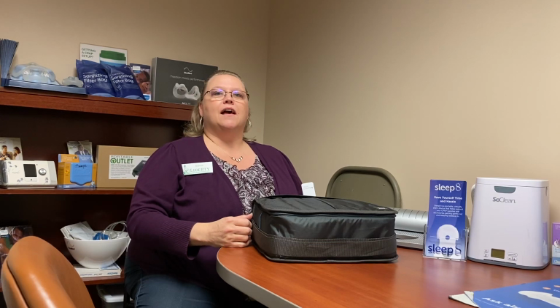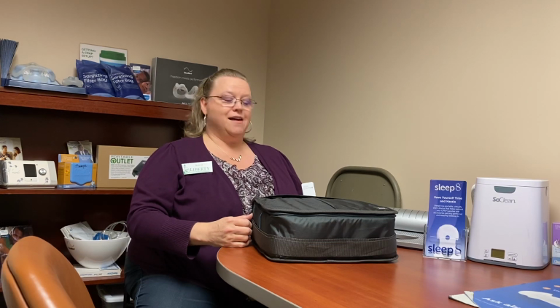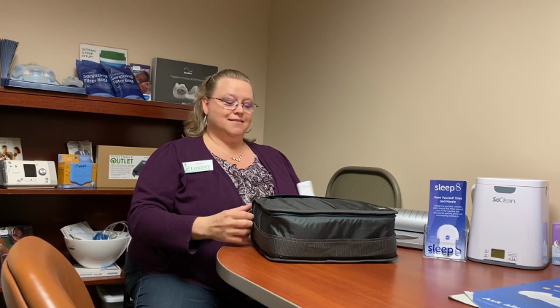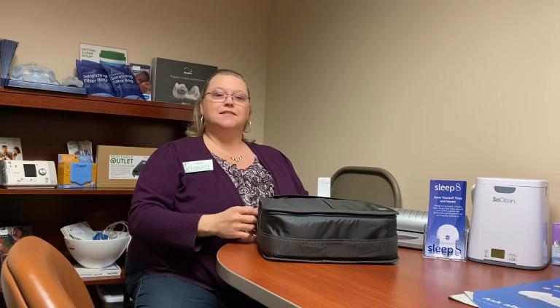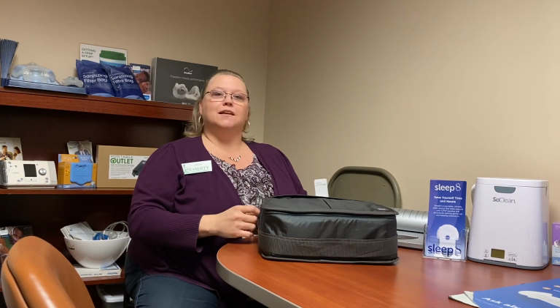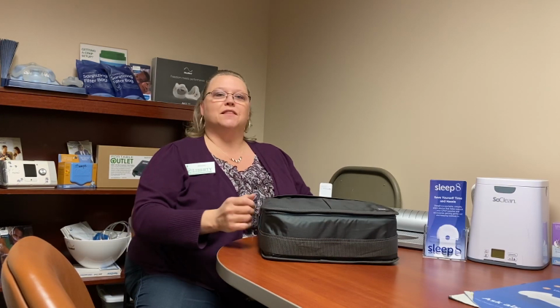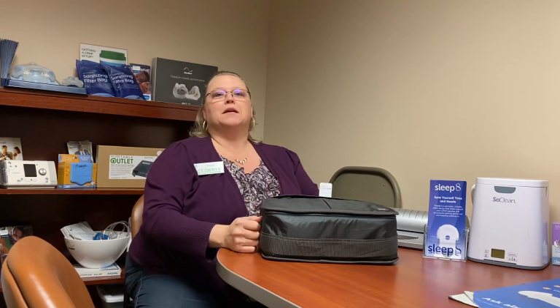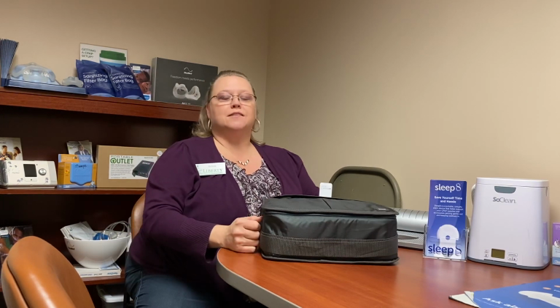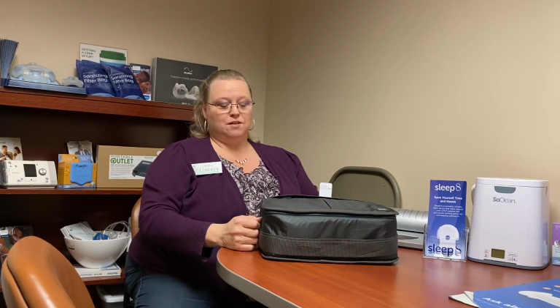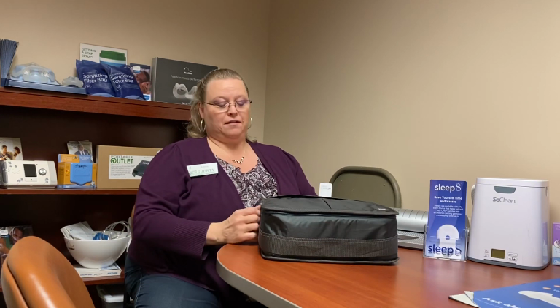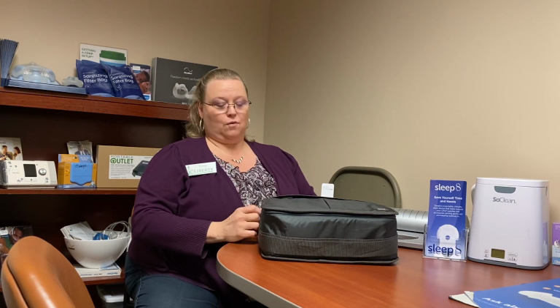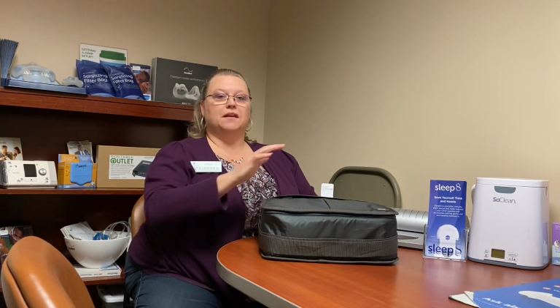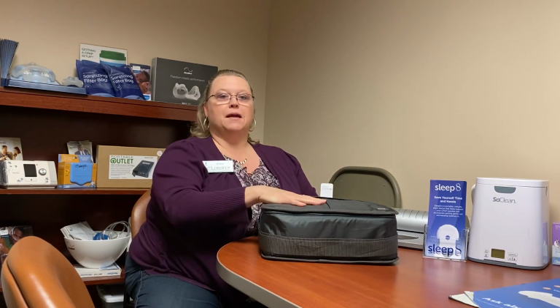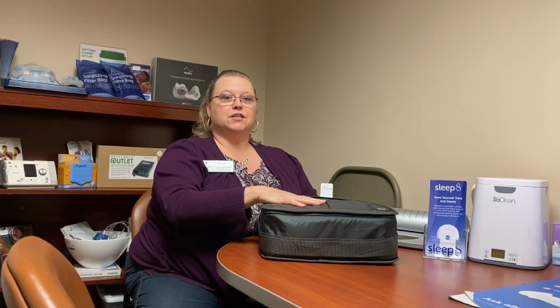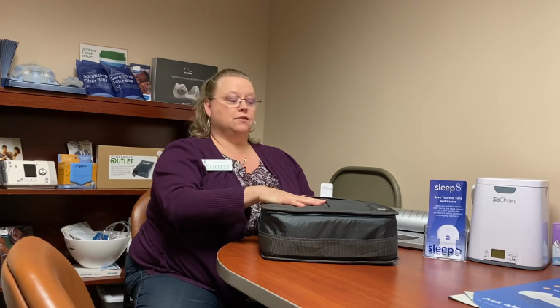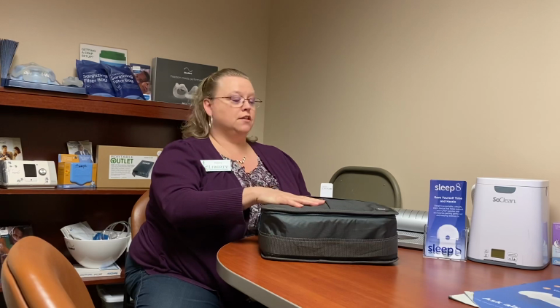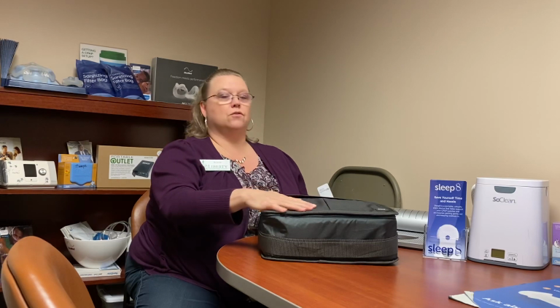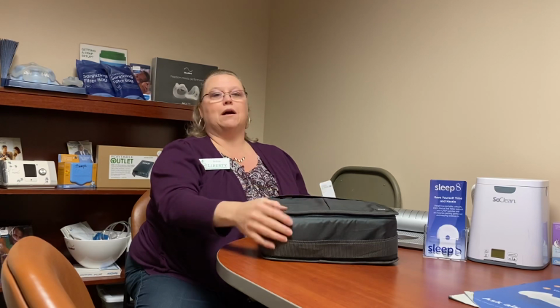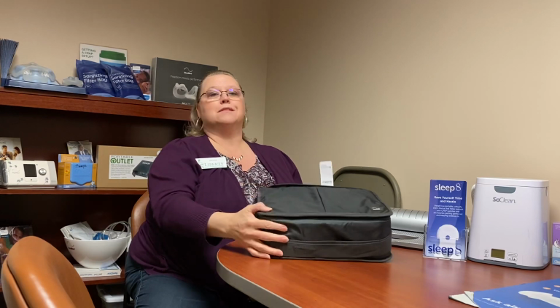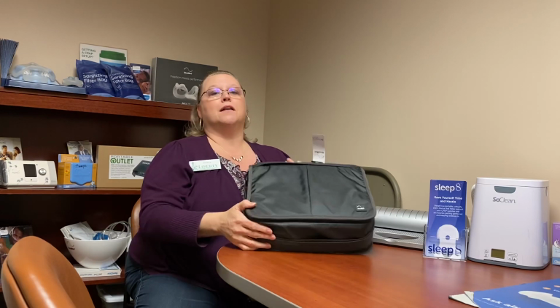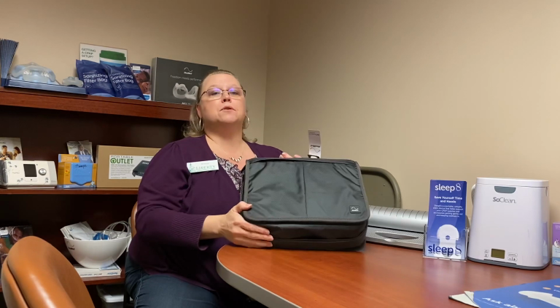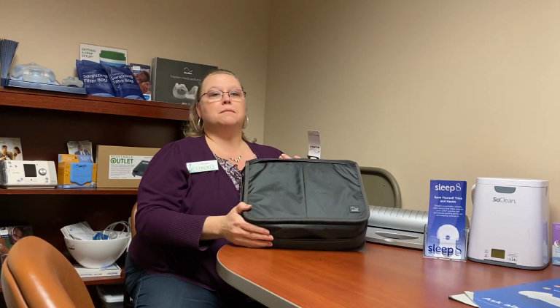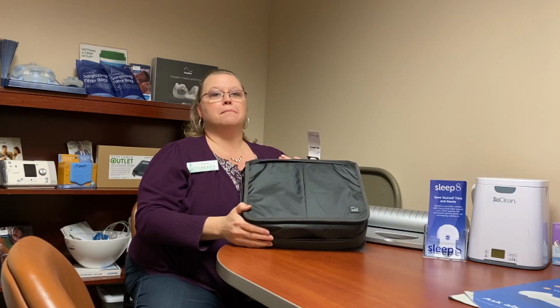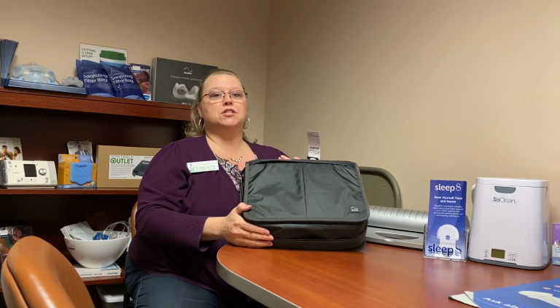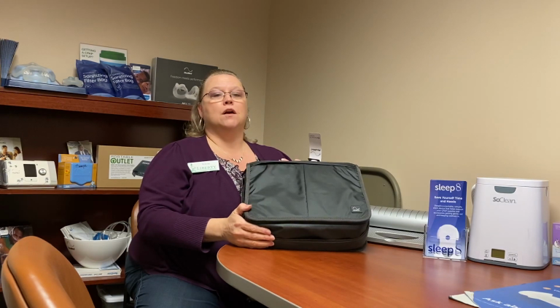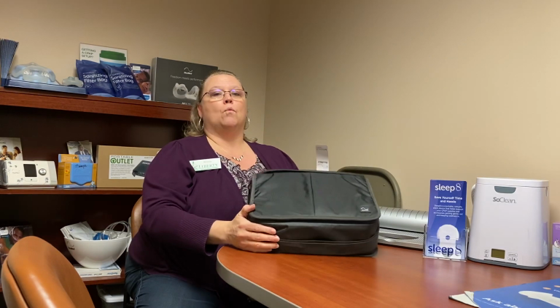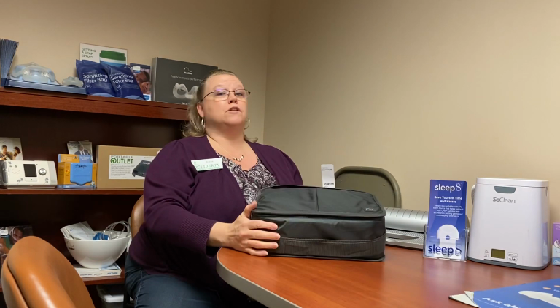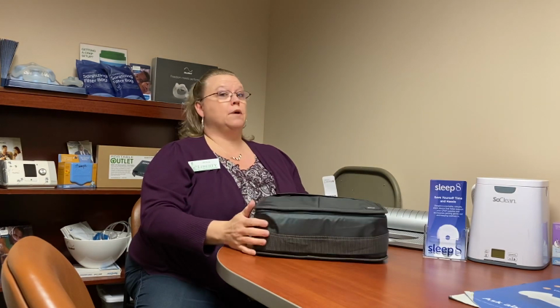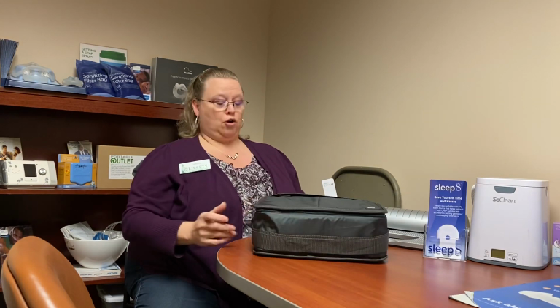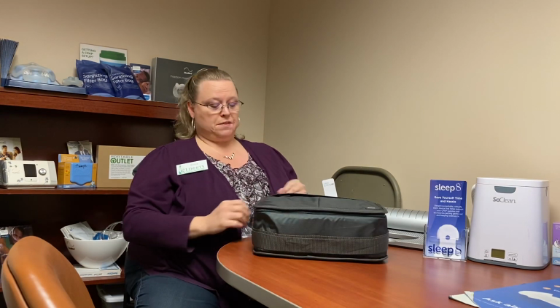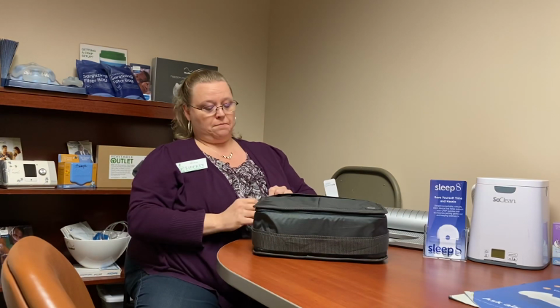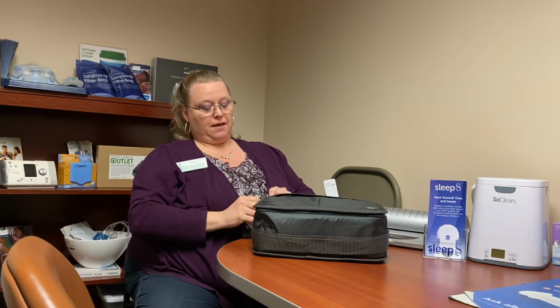Hi, this is Elena with Liberty Oxygen and Medical Equipment. I'm here today to show you how to set up your CPAP machine when you're doing a curbside pickup.